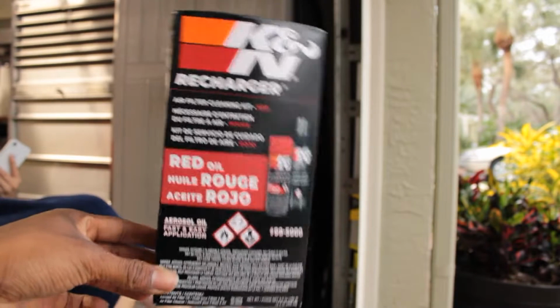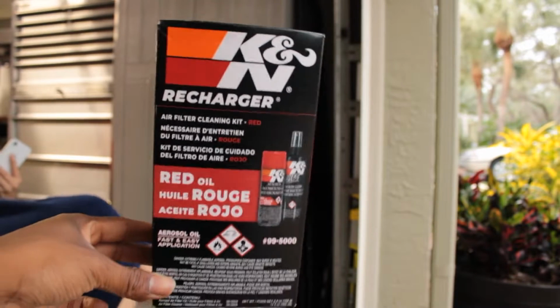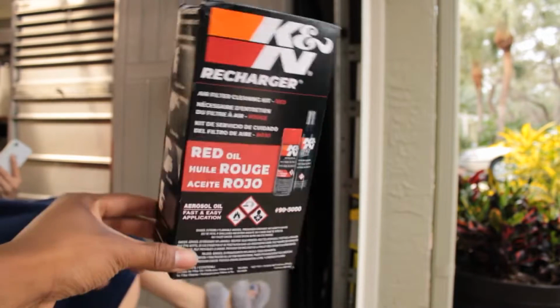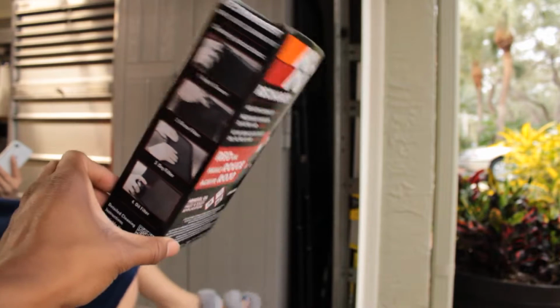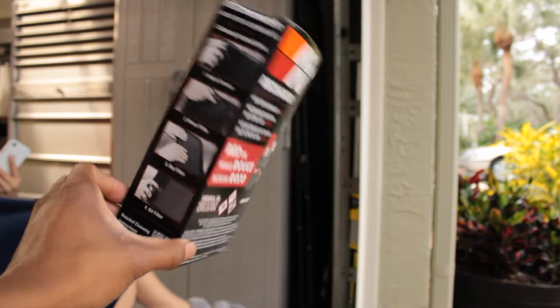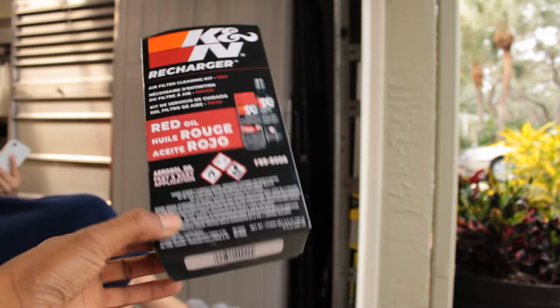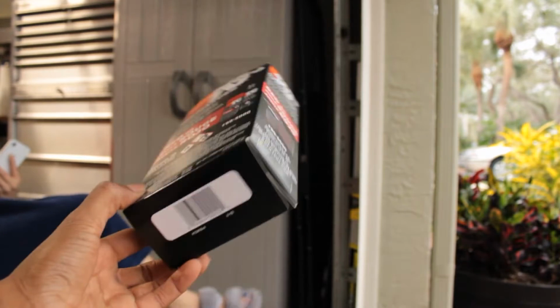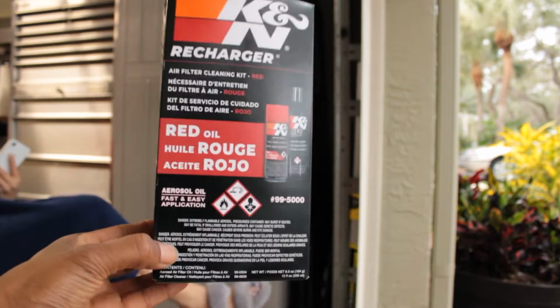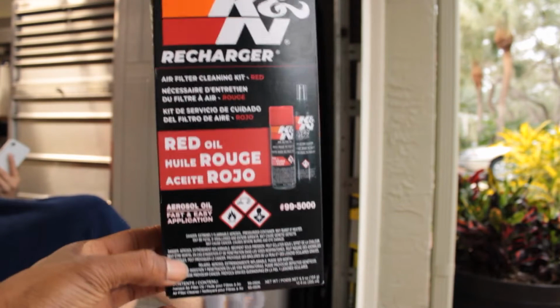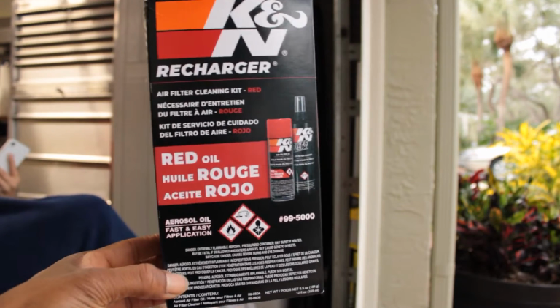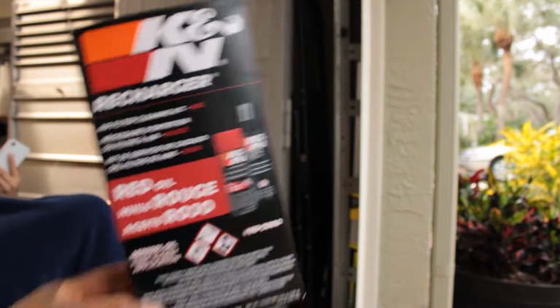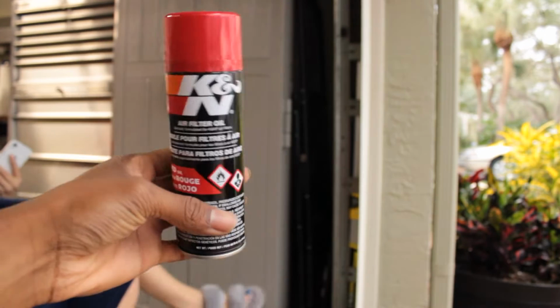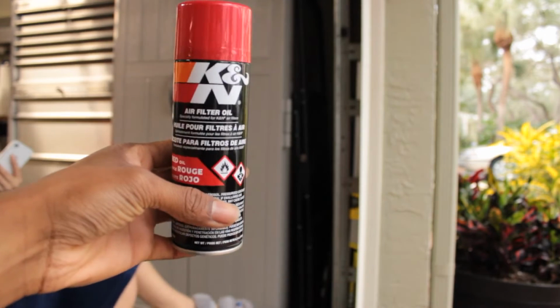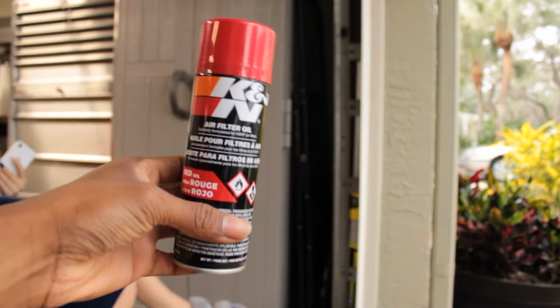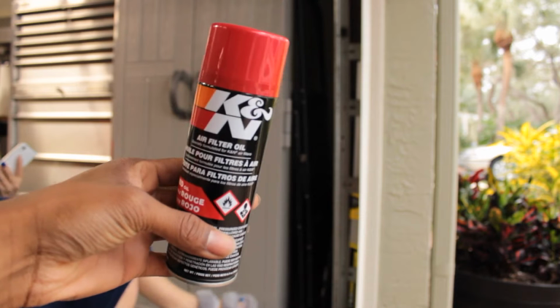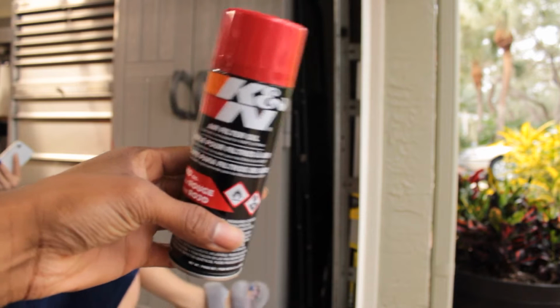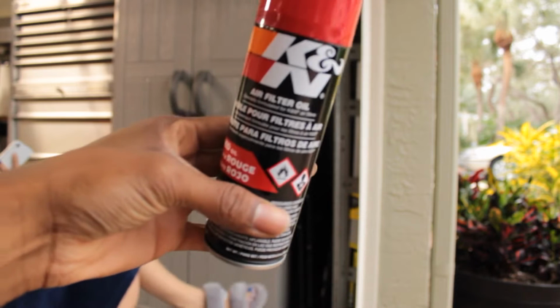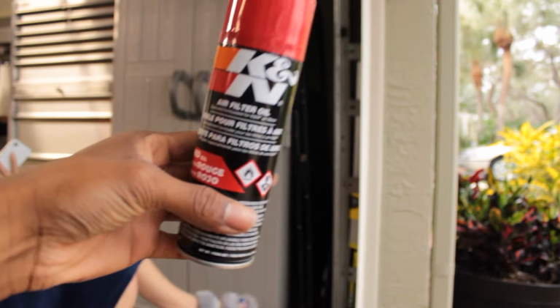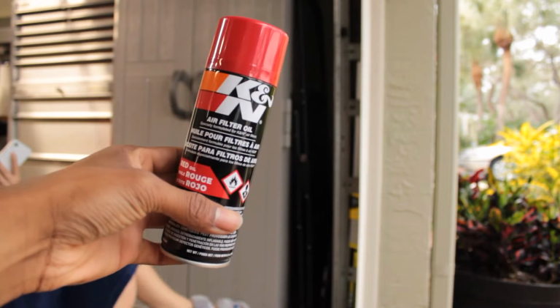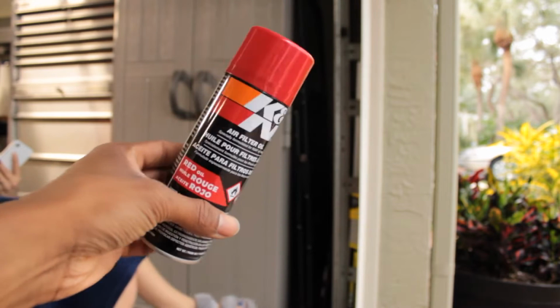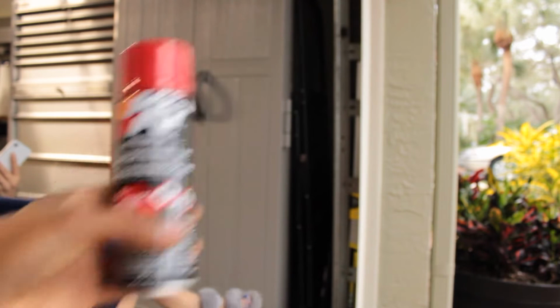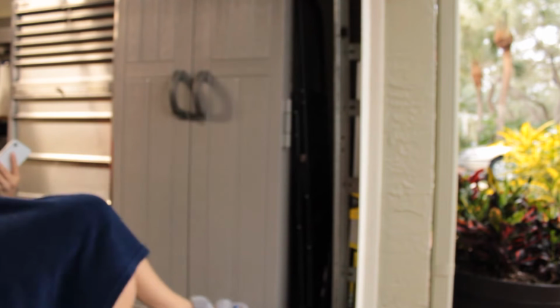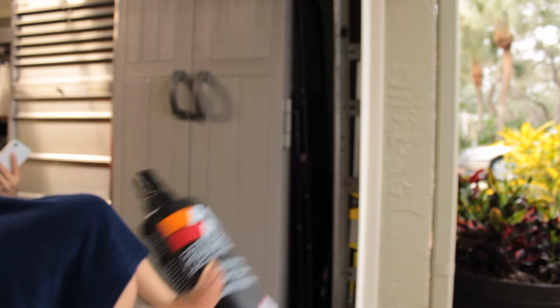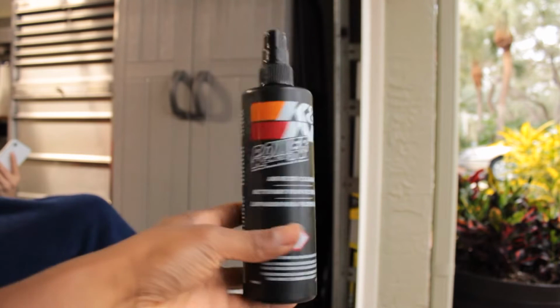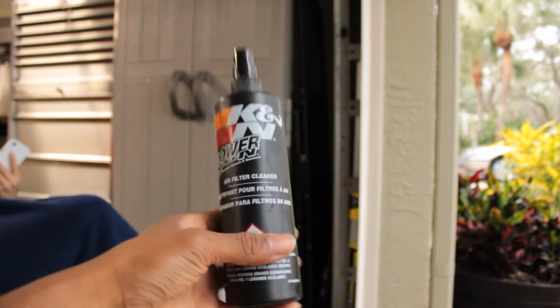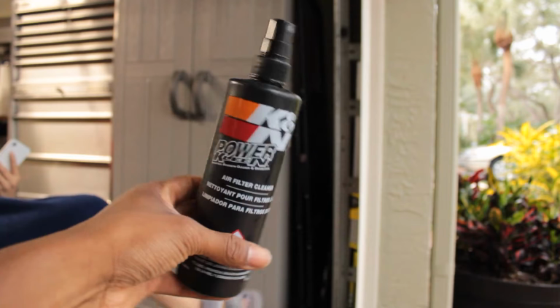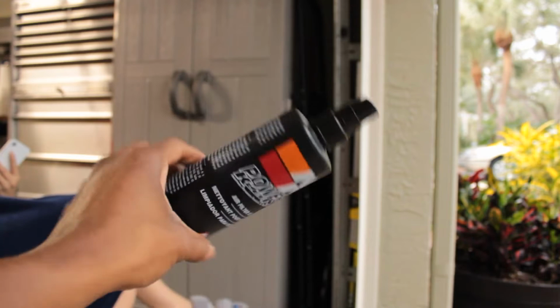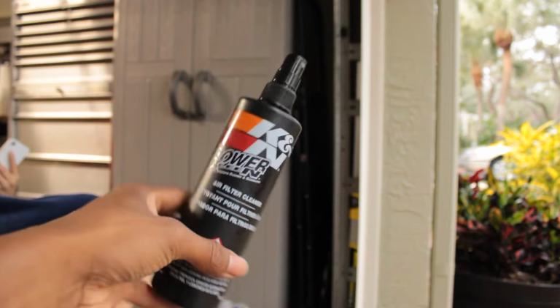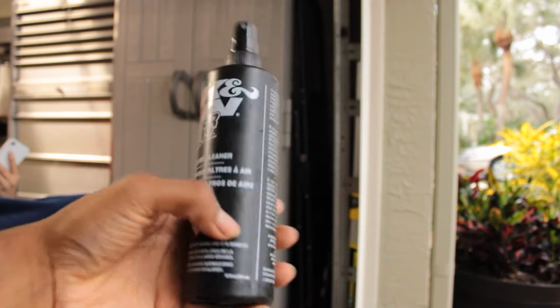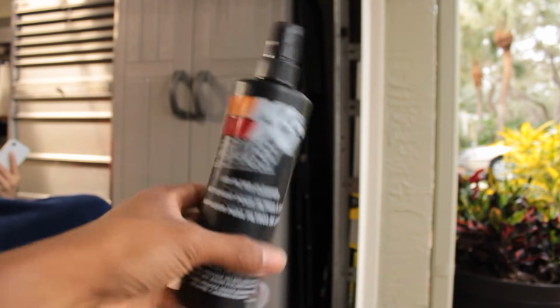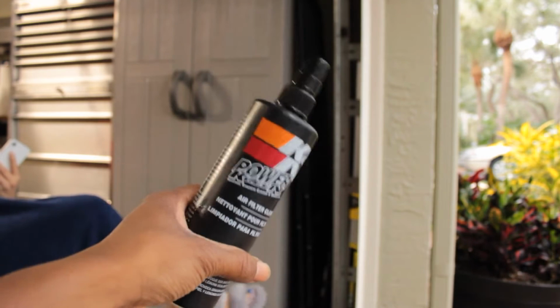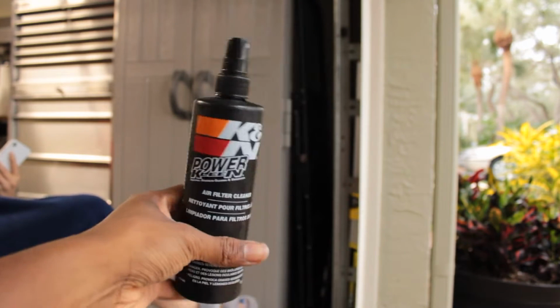Alright guys, this is the kit that I got from AutoZone after work. Make sure this is the oil. This is the cleaner that you spray outside the filter, not the inside.